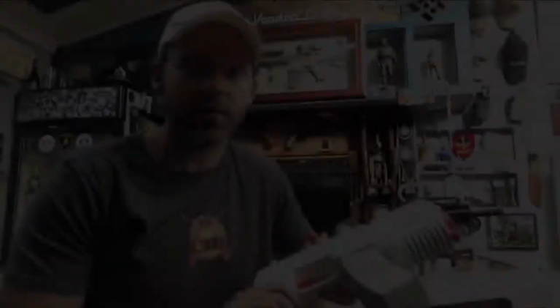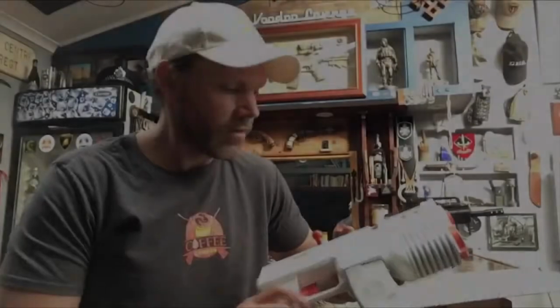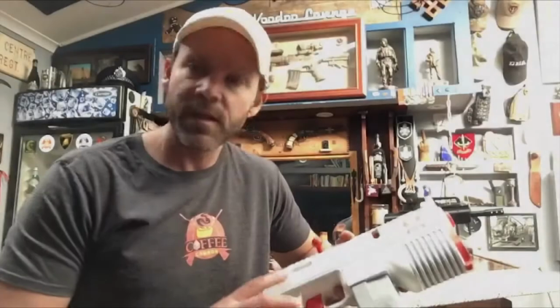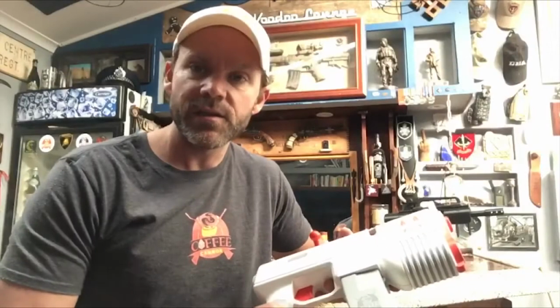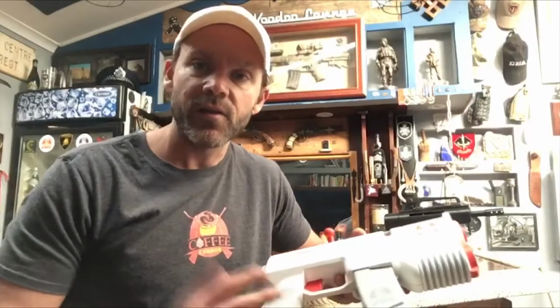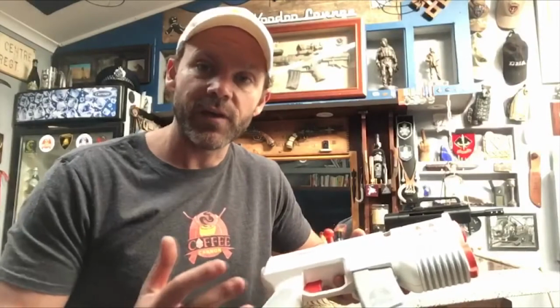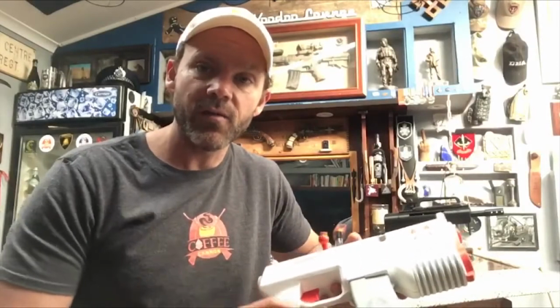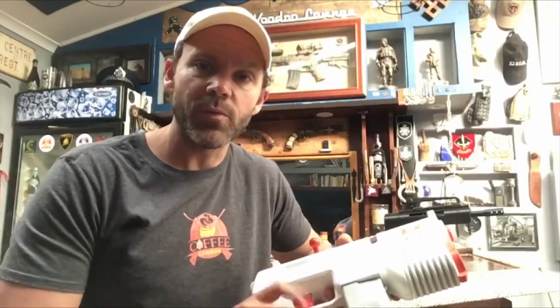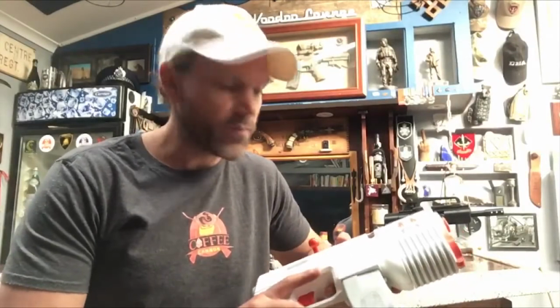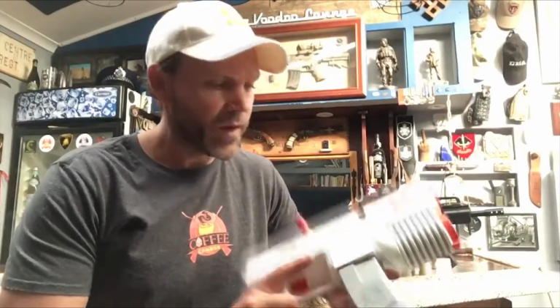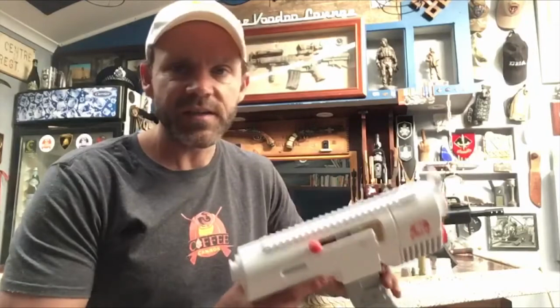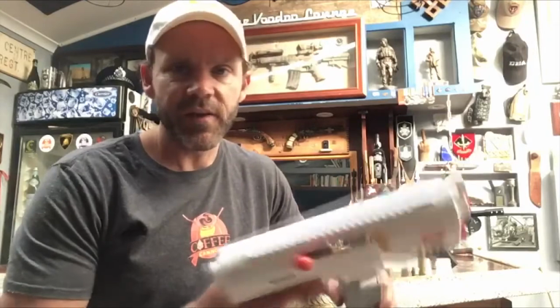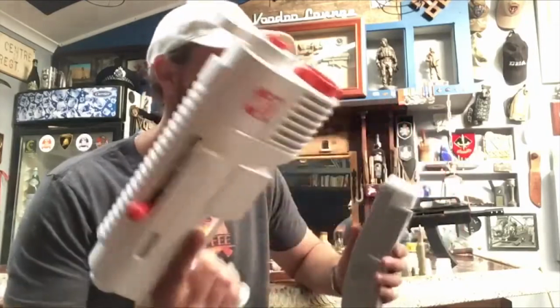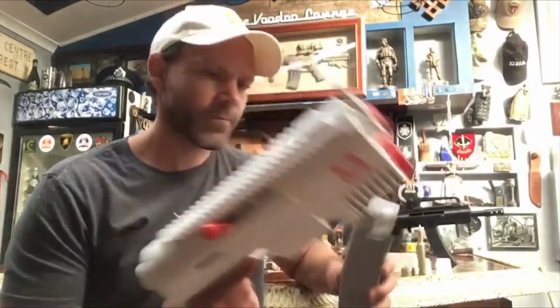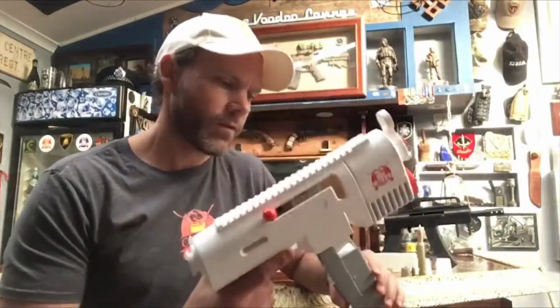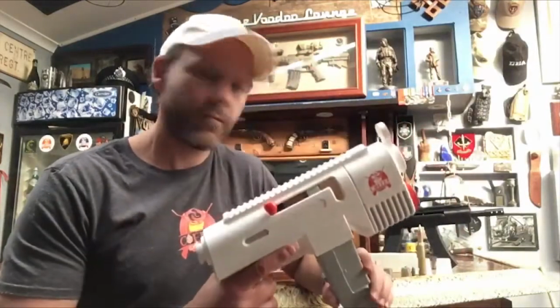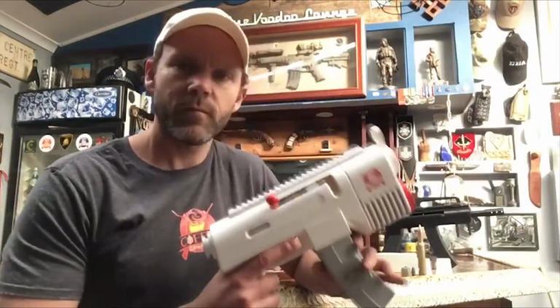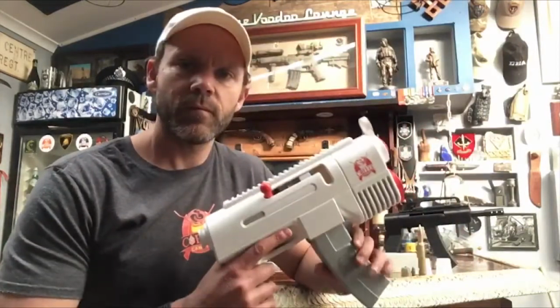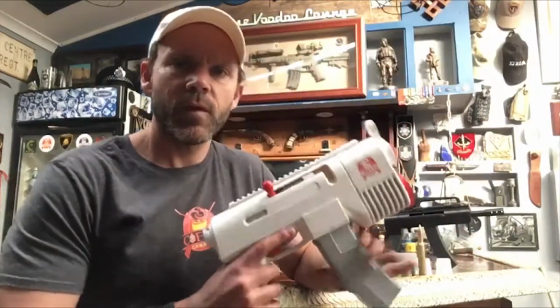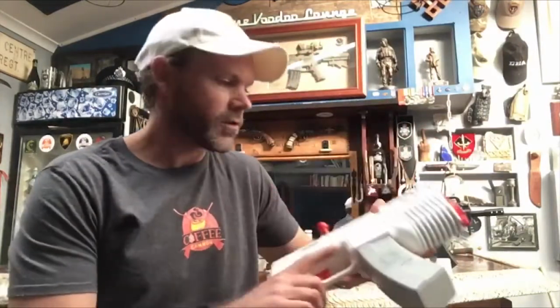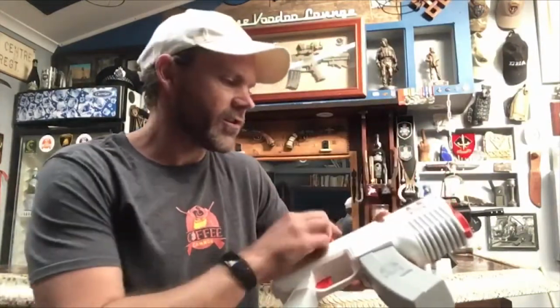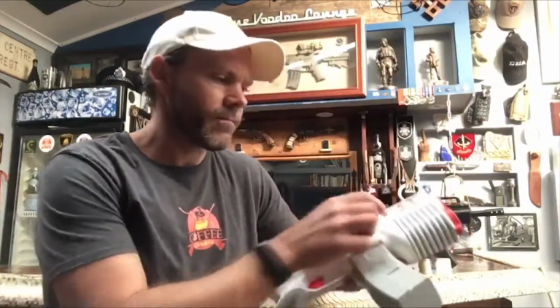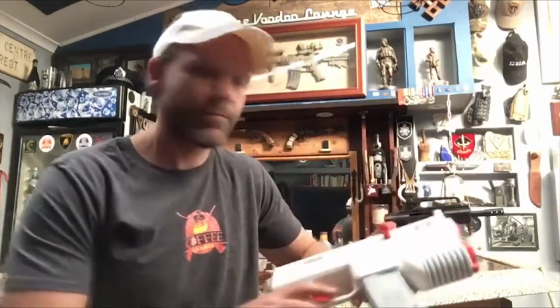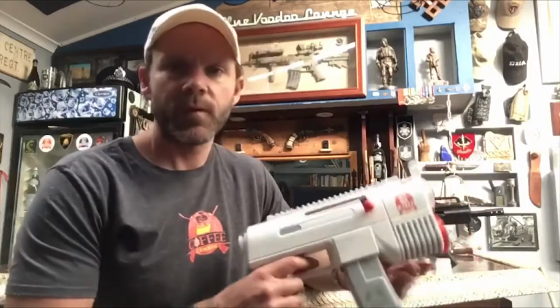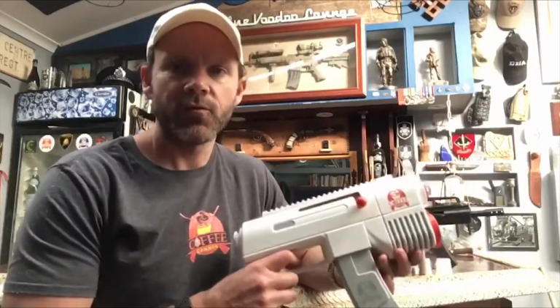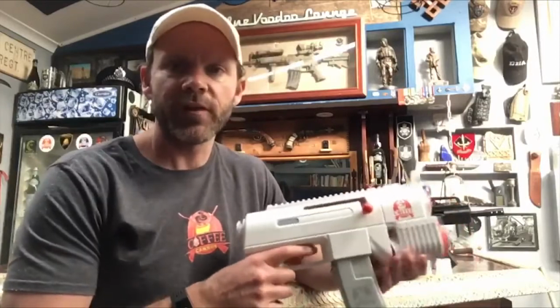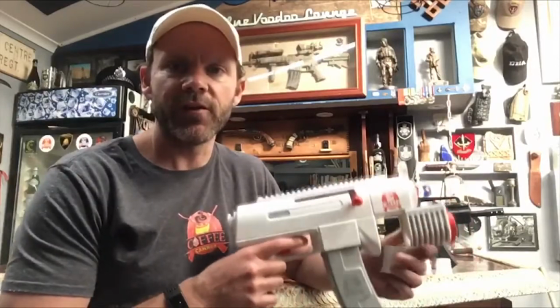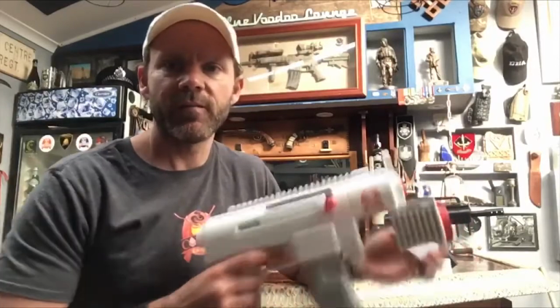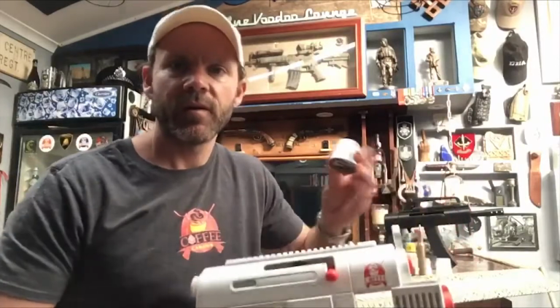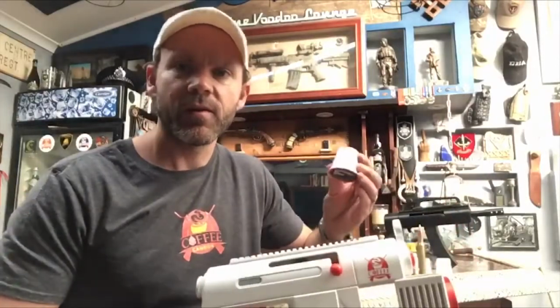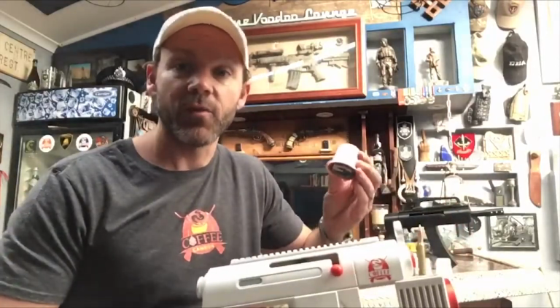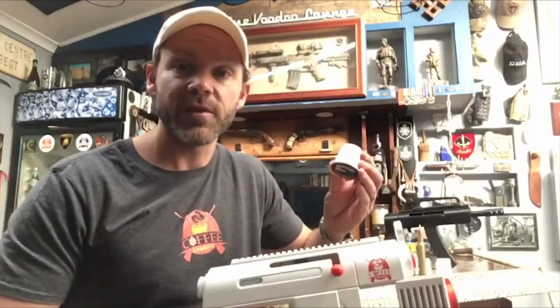This is the Coffee Cannon Pod Pistol, a magazine-fed, bolt-action, trigger-activated, coffee pod dispenser.